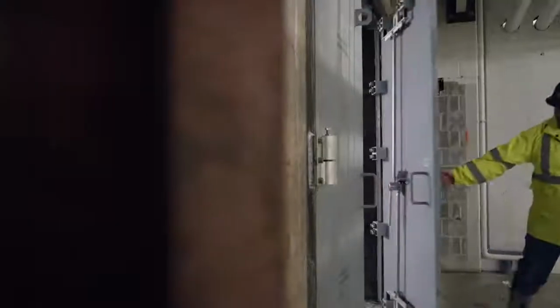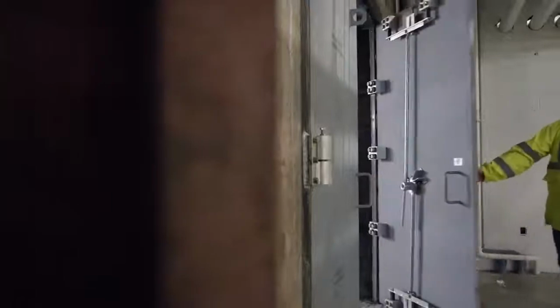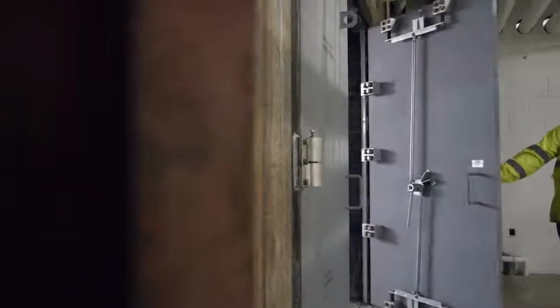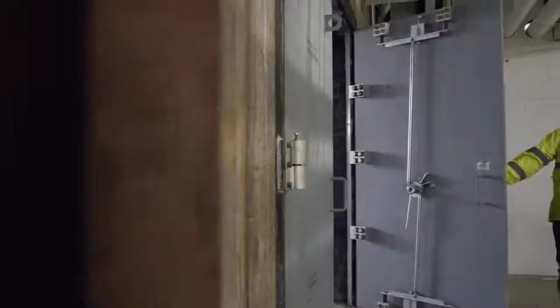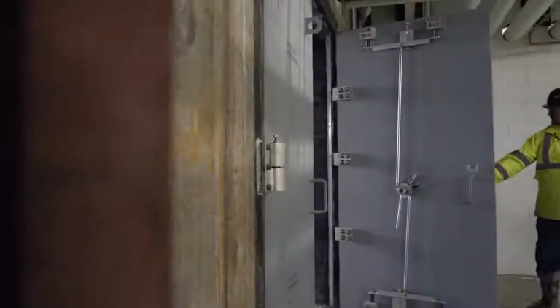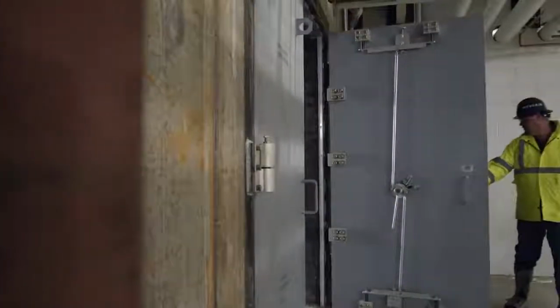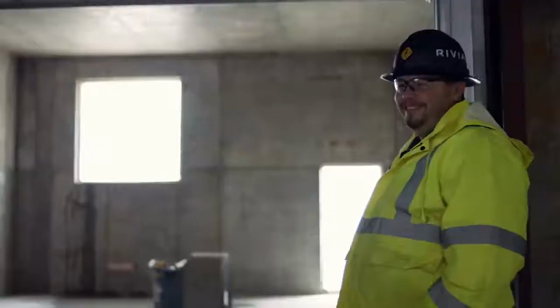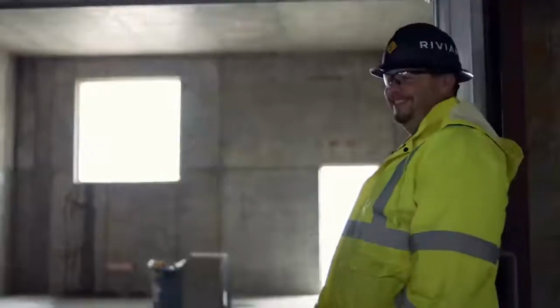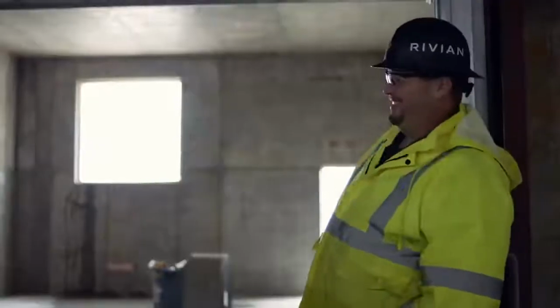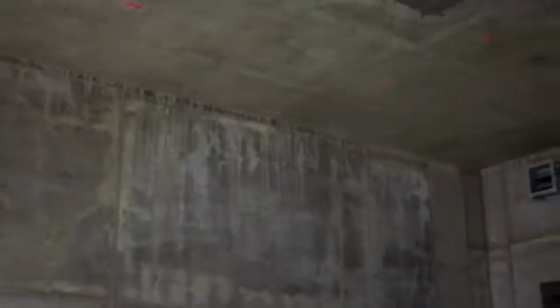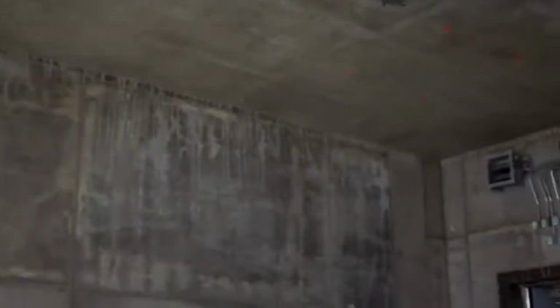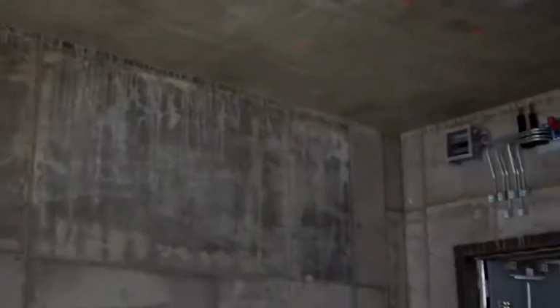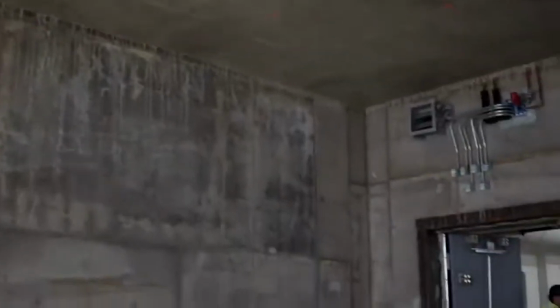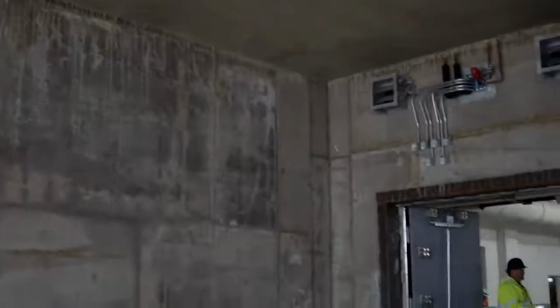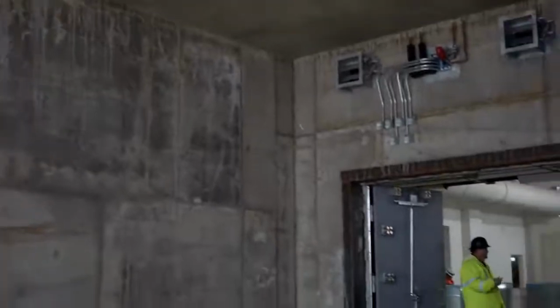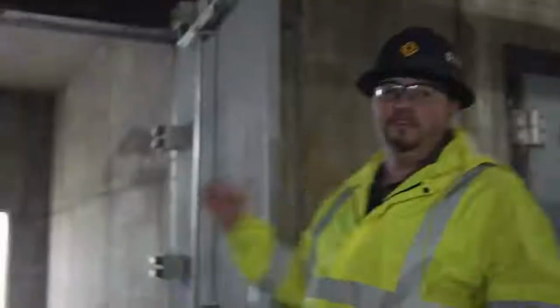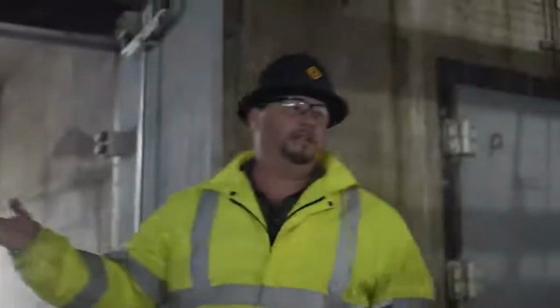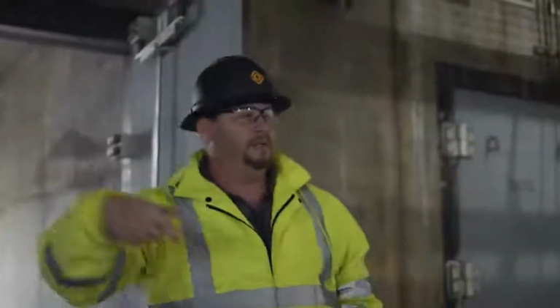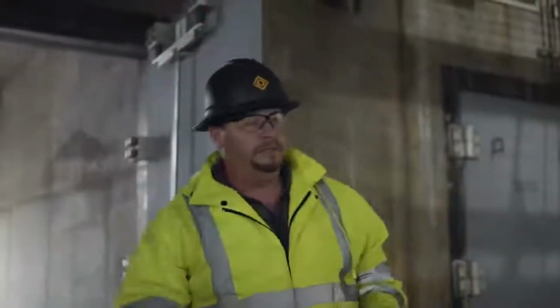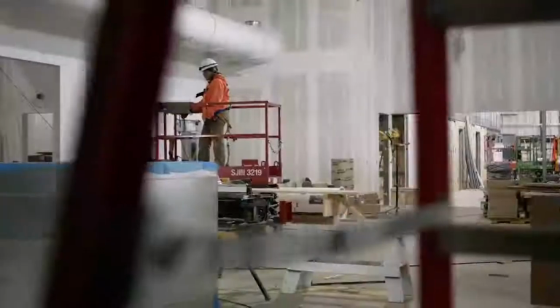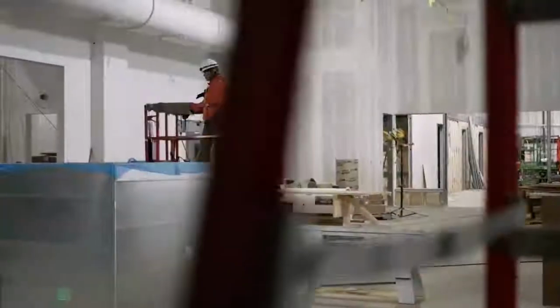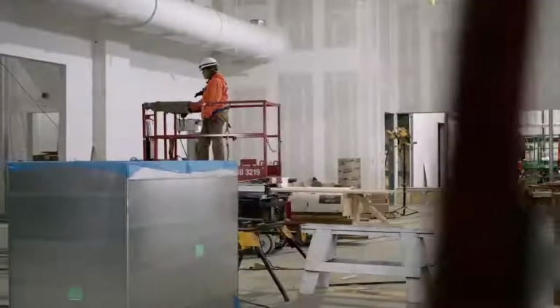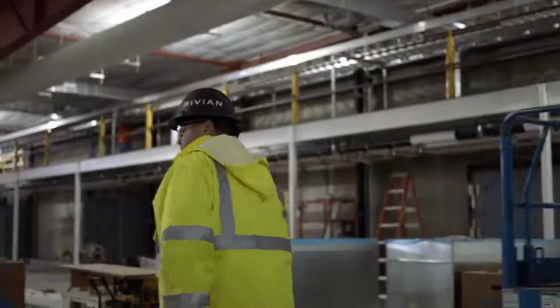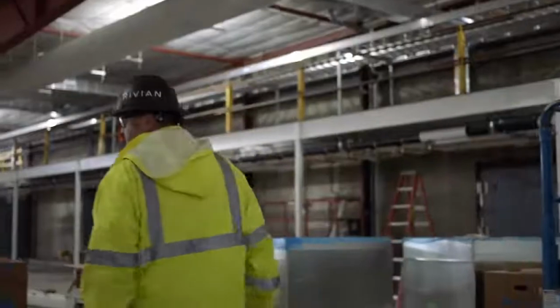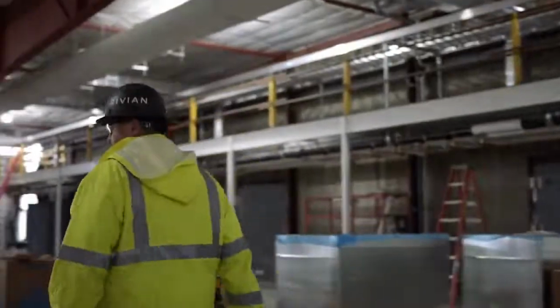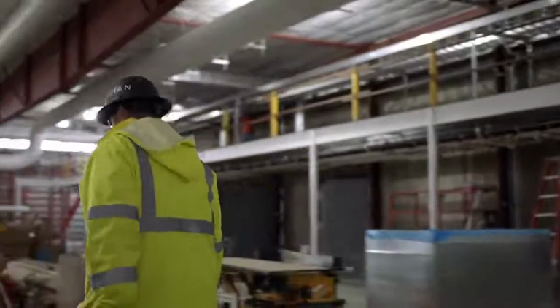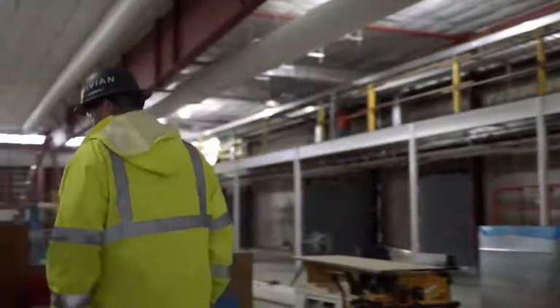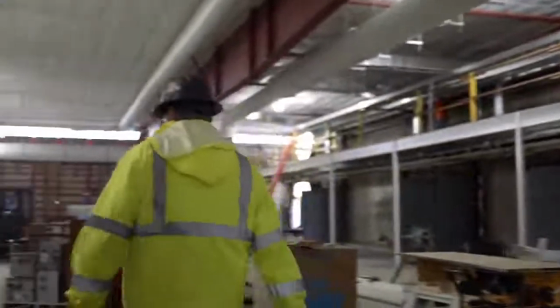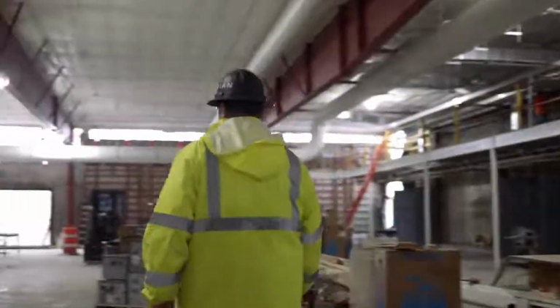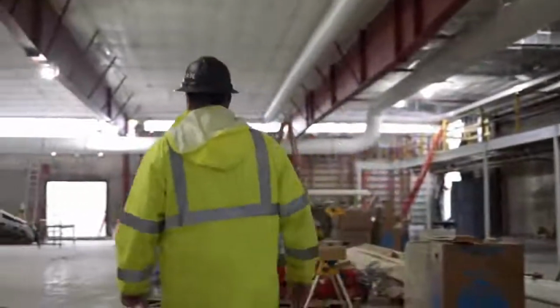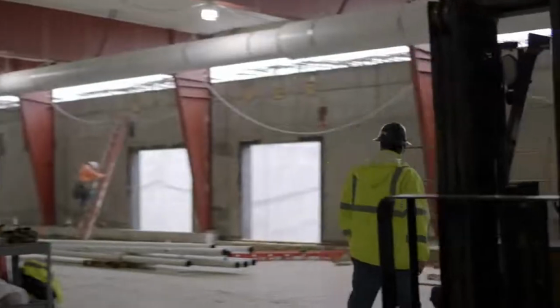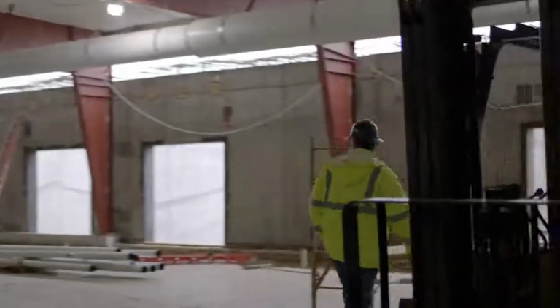Just for your knowledge, these doors weigh 4,900 pounds a piece. These are our testing chambers — we have 11 in total on the building. We modified the building; we really had to rip out this entire corner of the building for these chambers.